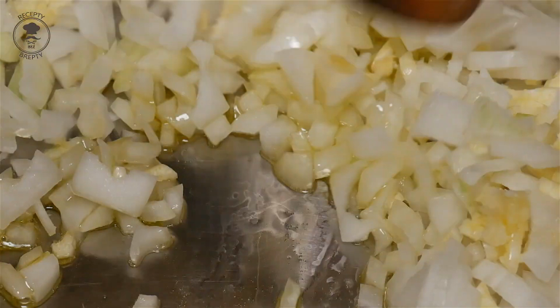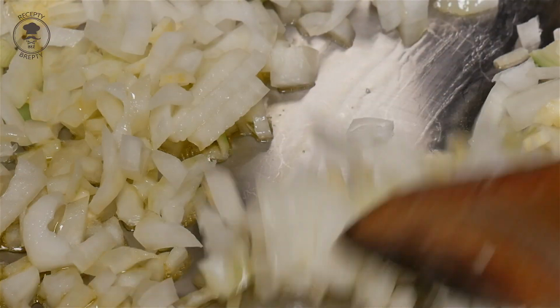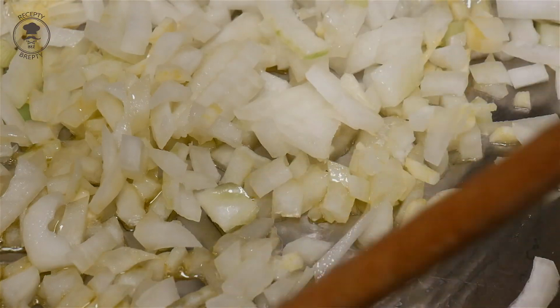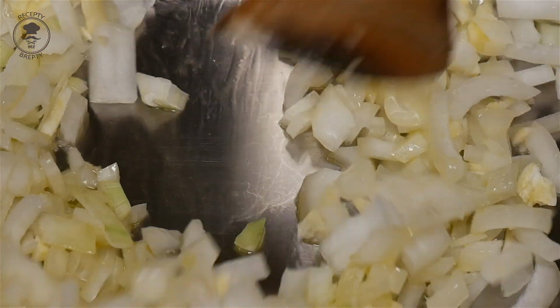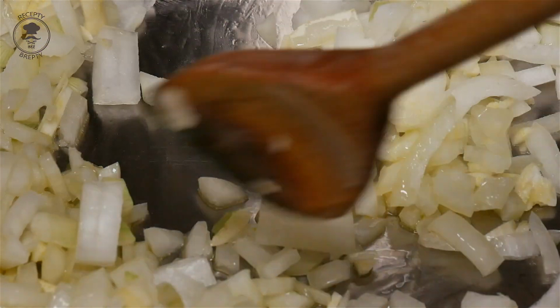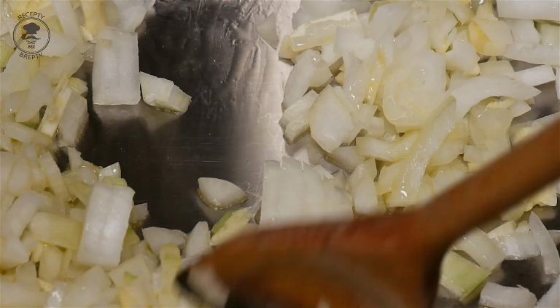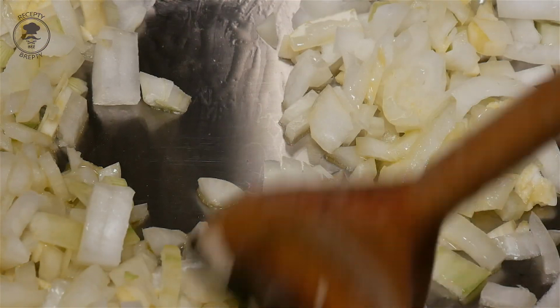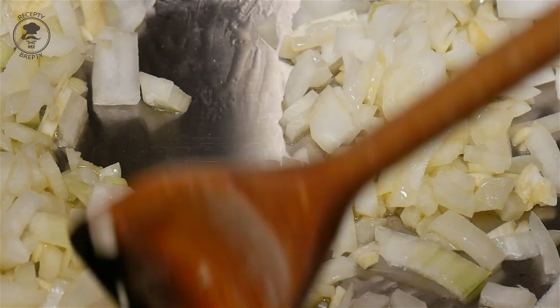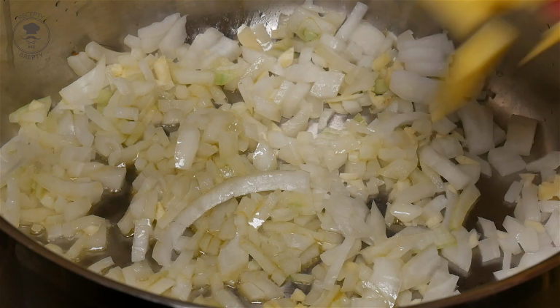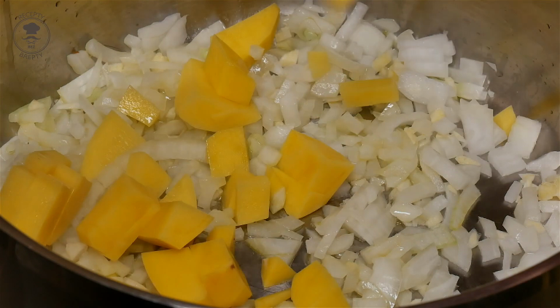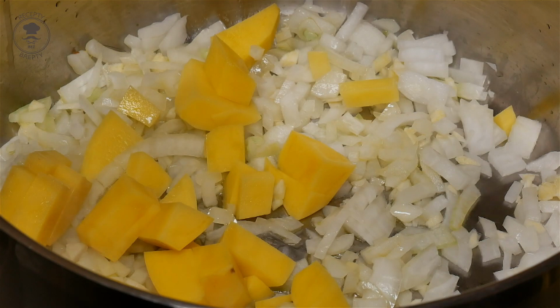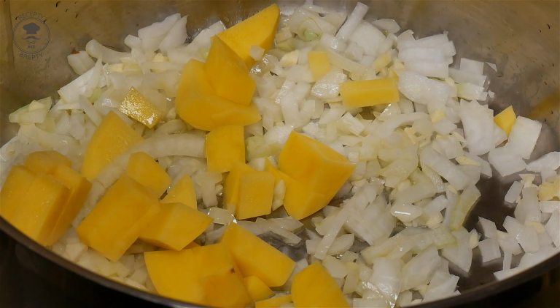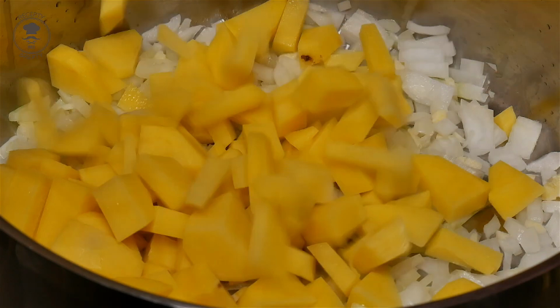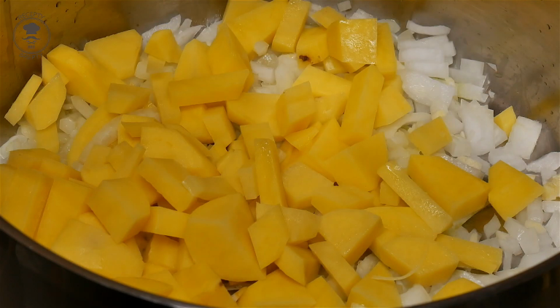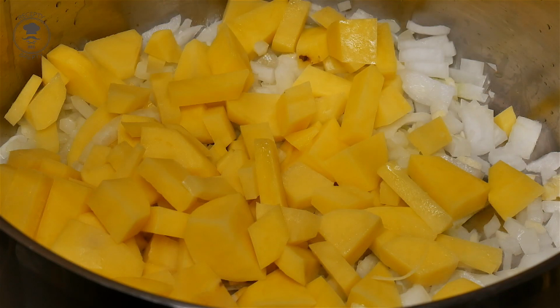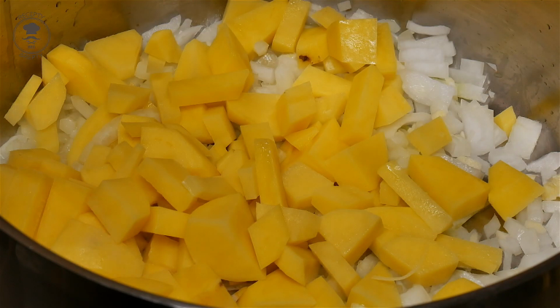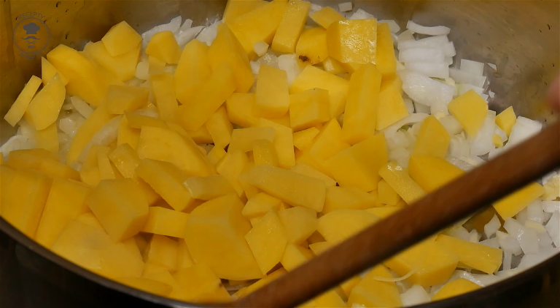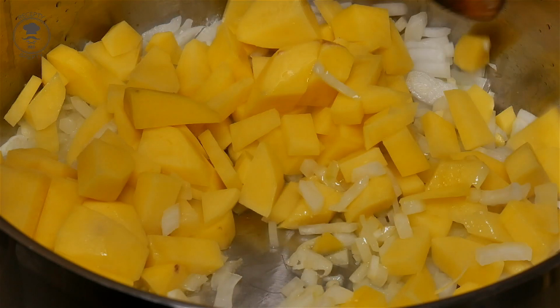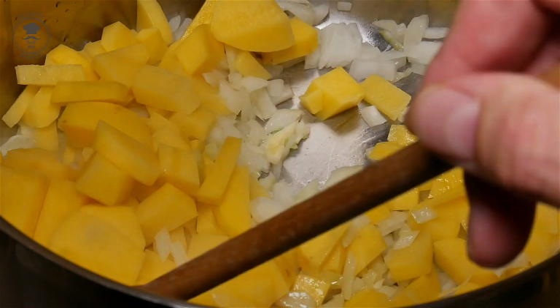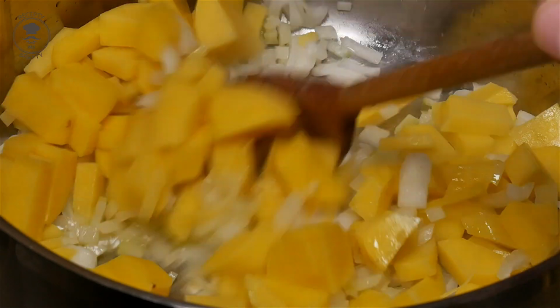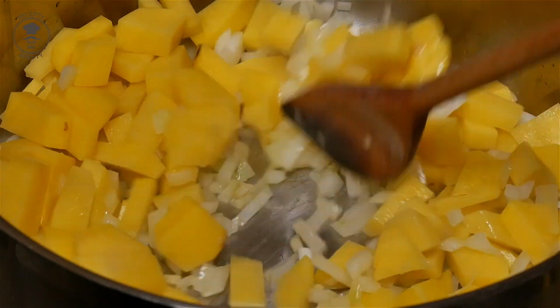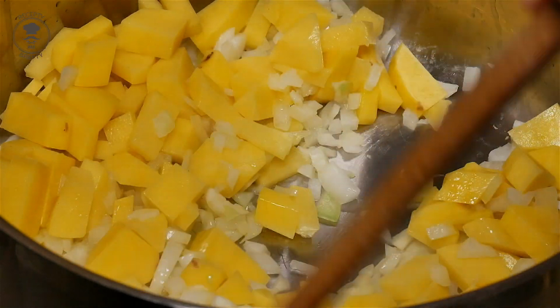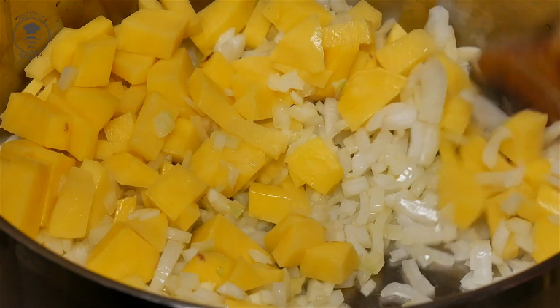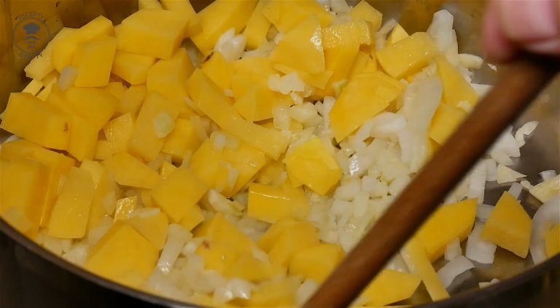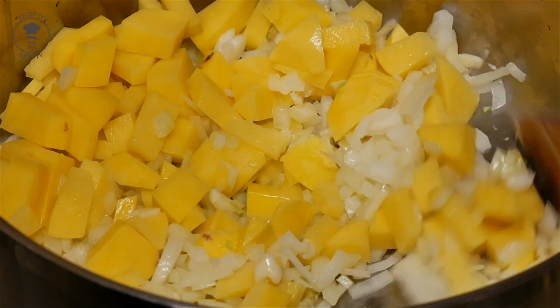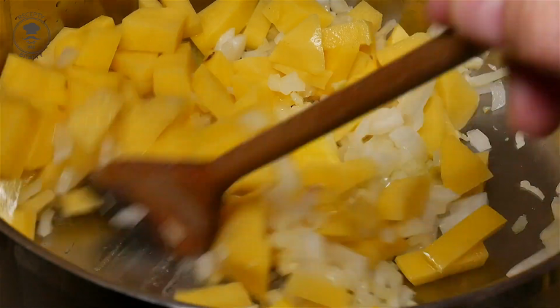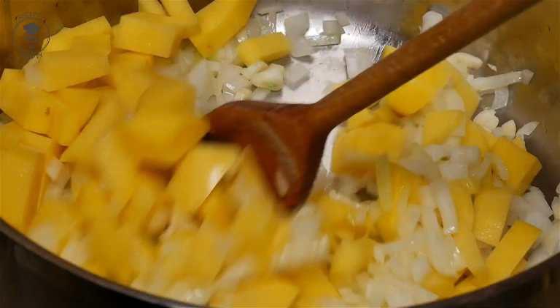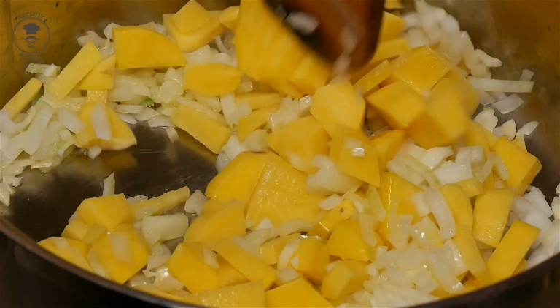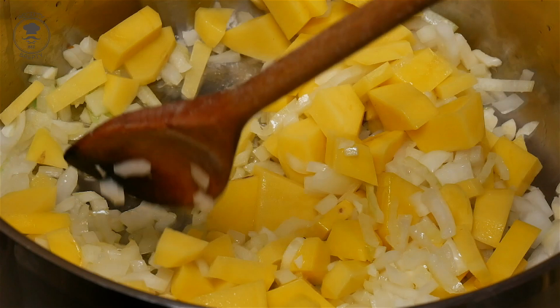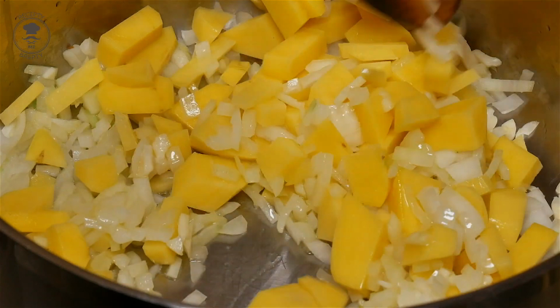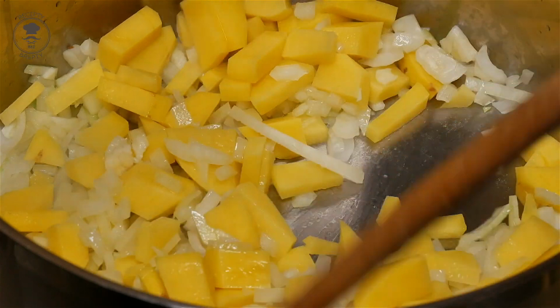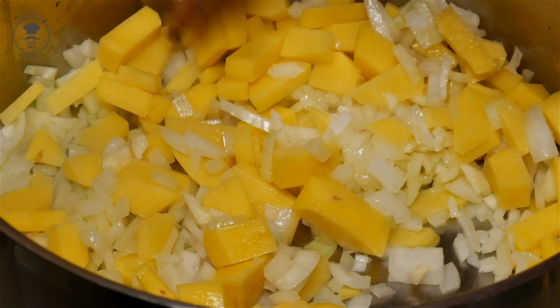I think it's important that you need to cook it. You don't want to chill it out. I'll be able to cook it with this first period.